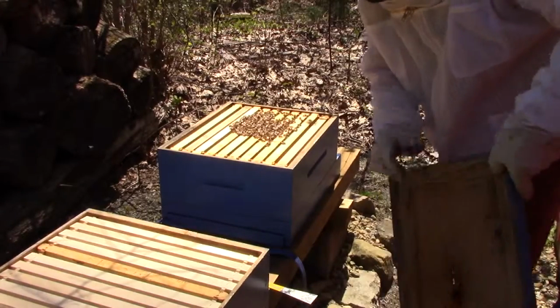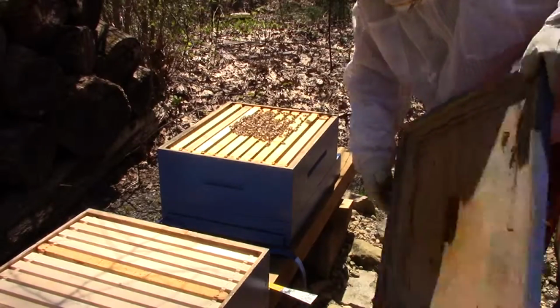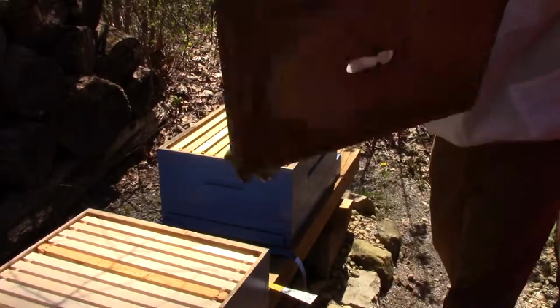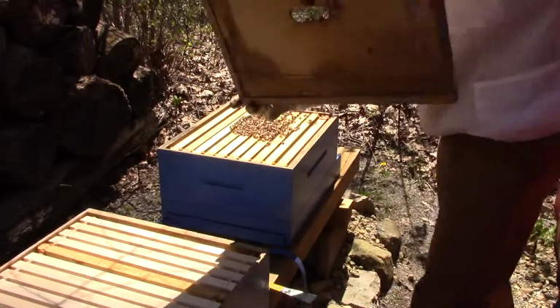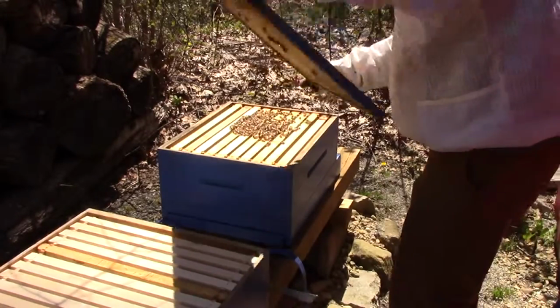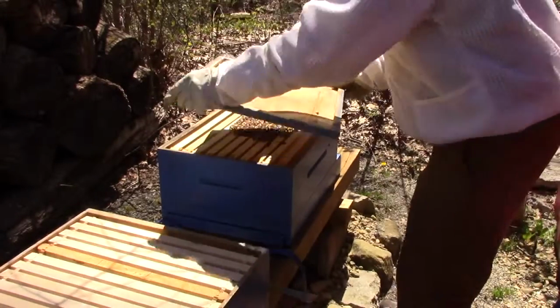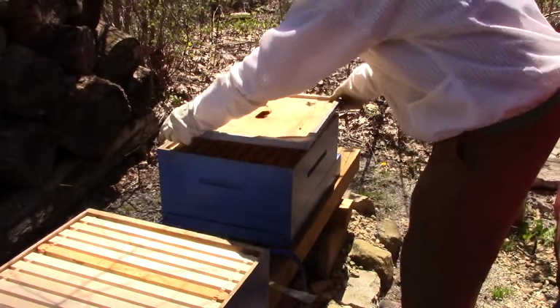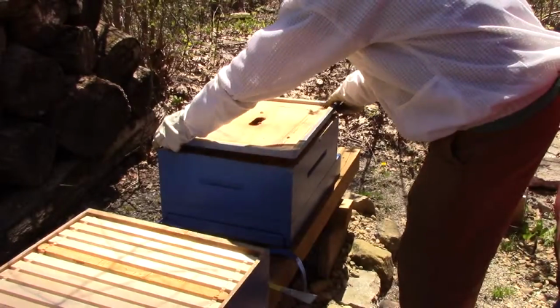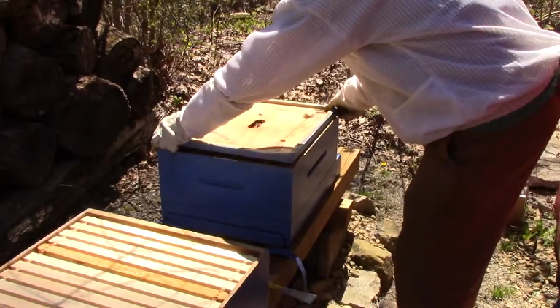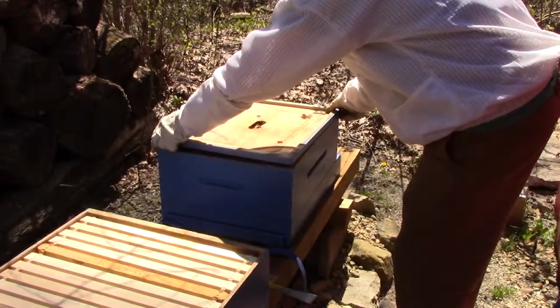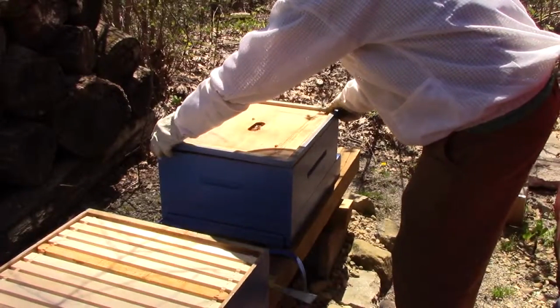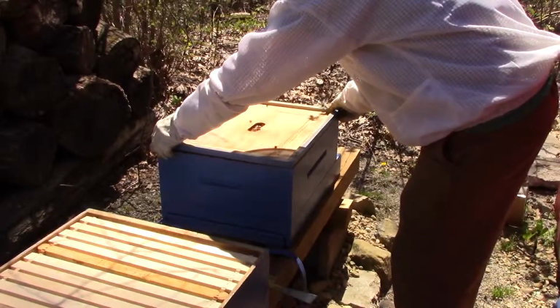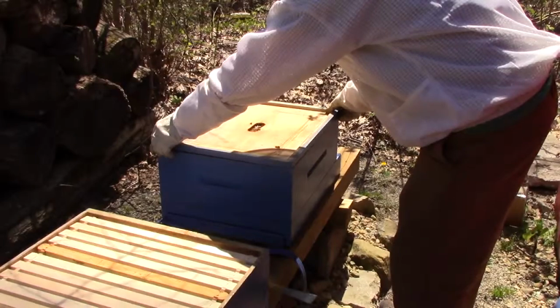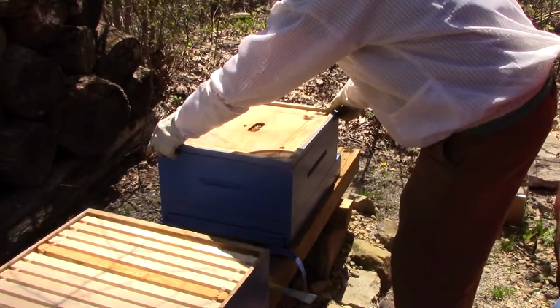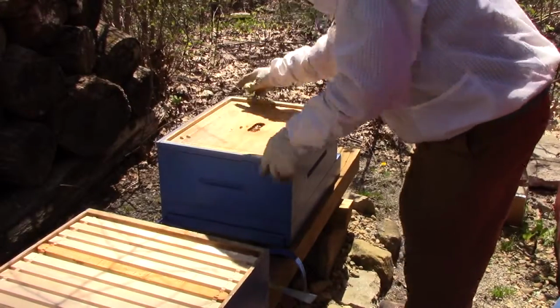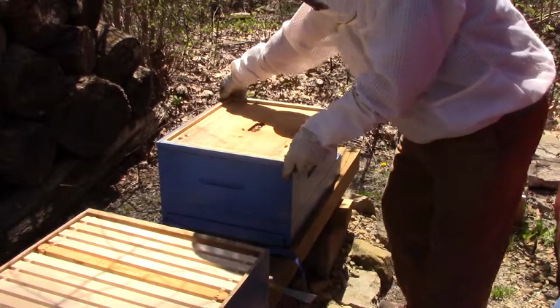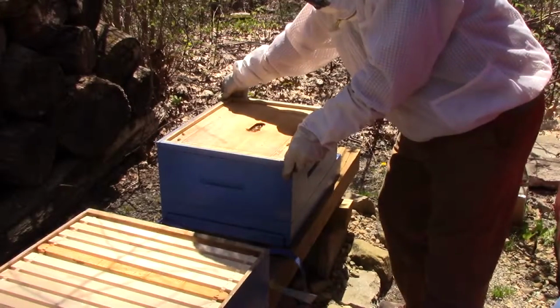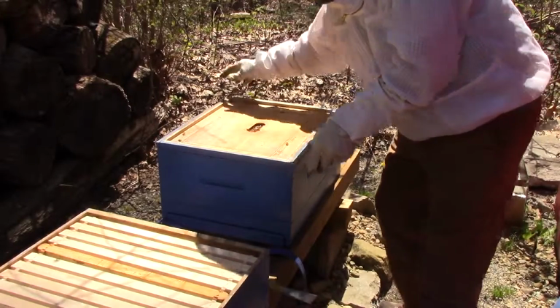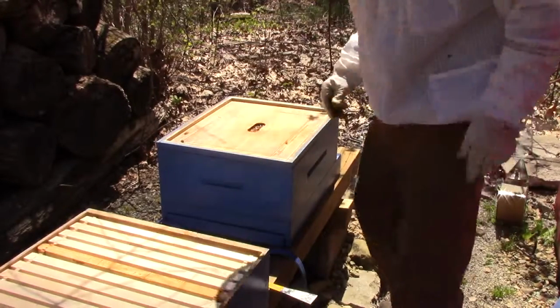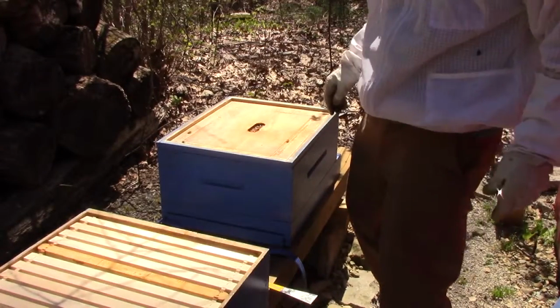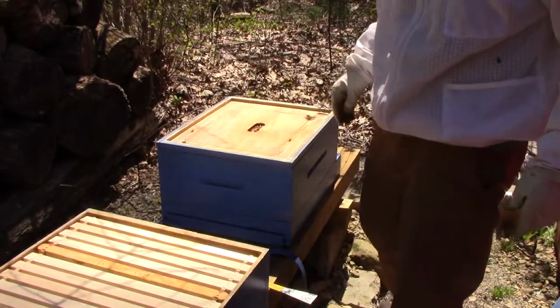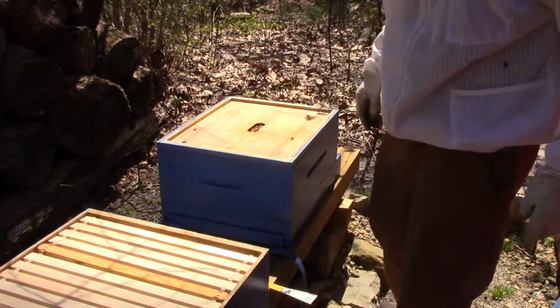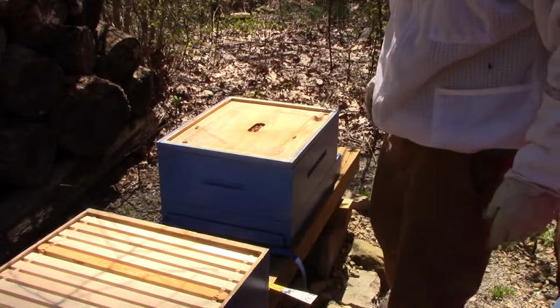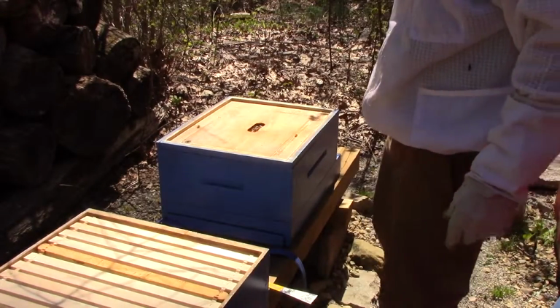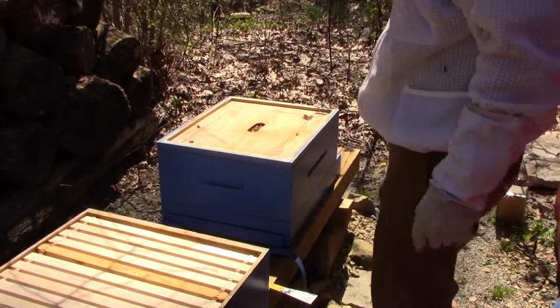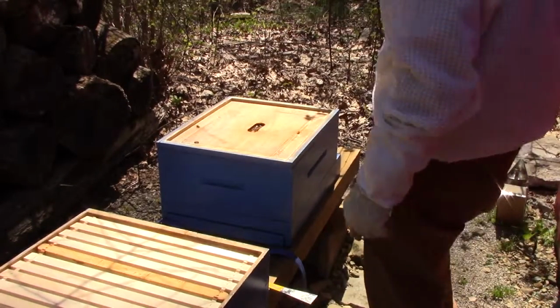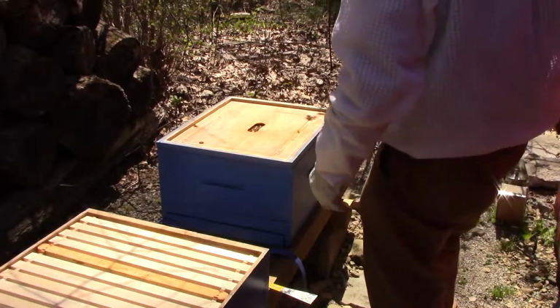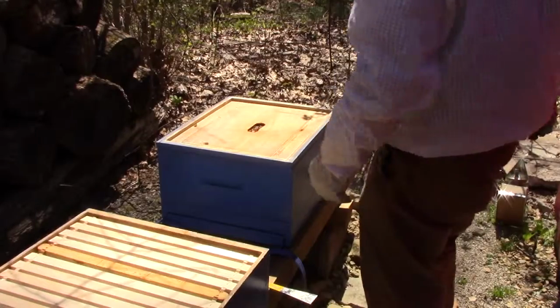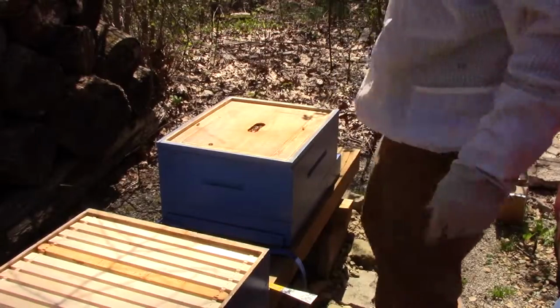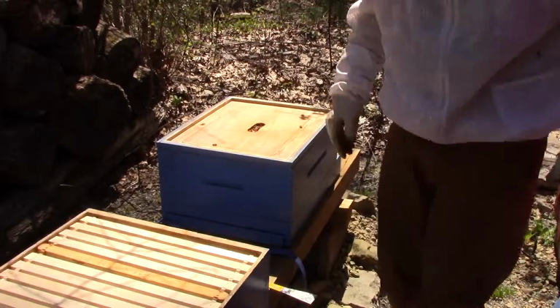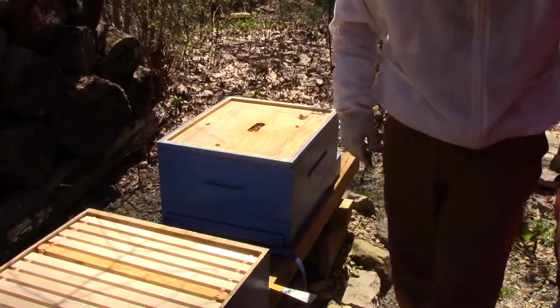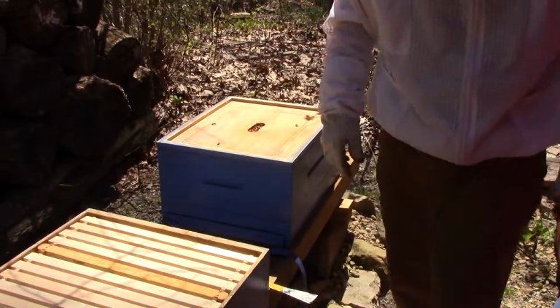I'm going to put some new feeders on, fill them up with some more sugar water, and let them work on it for a couple more weeks.